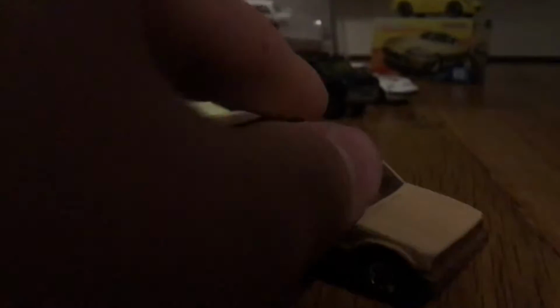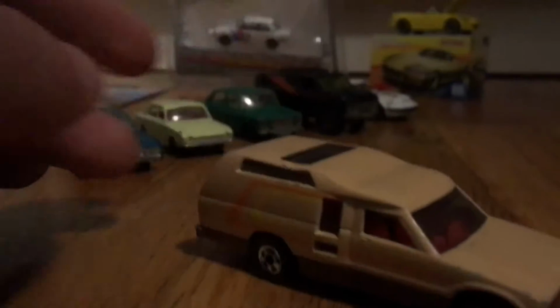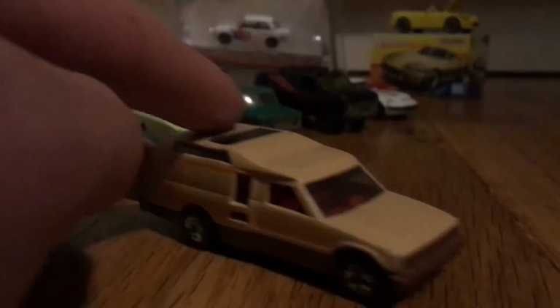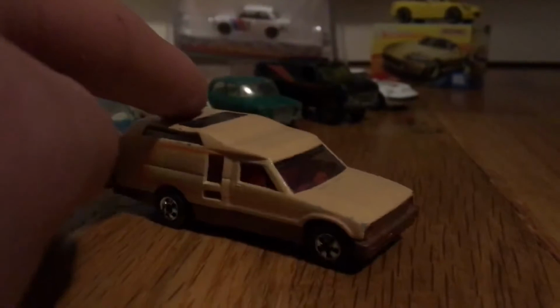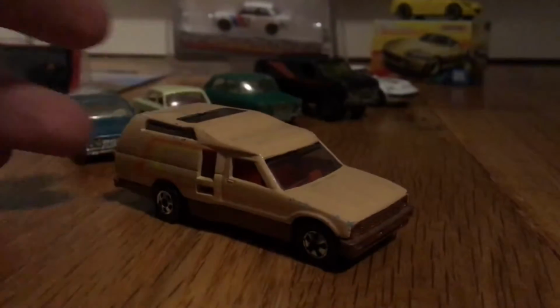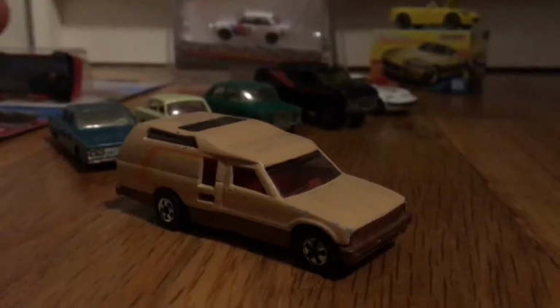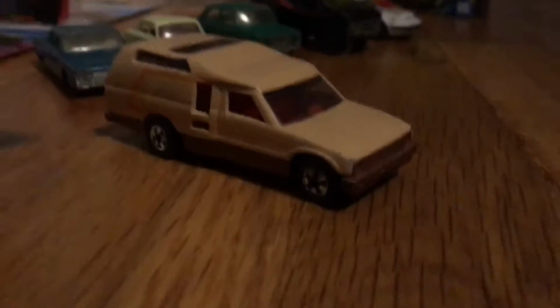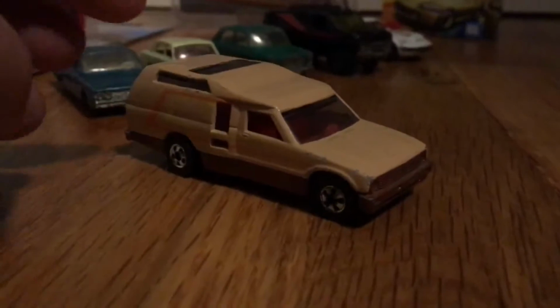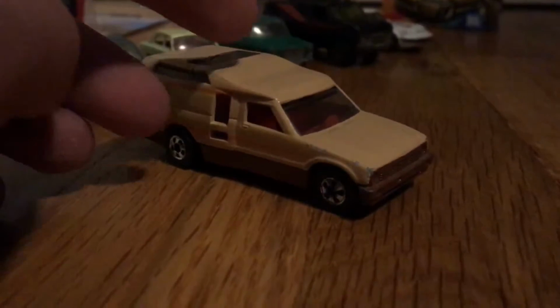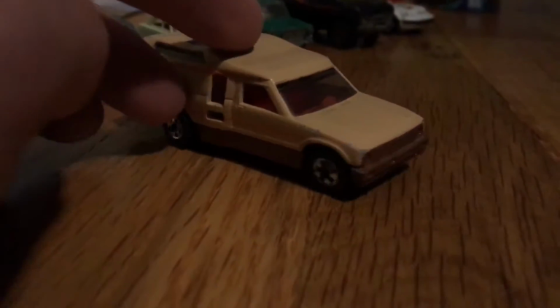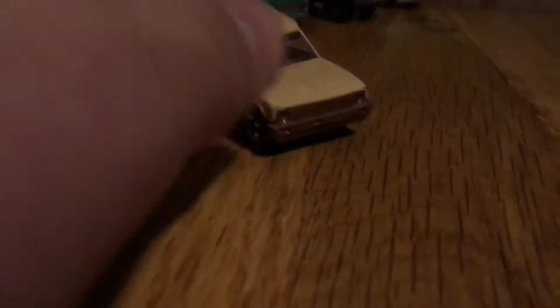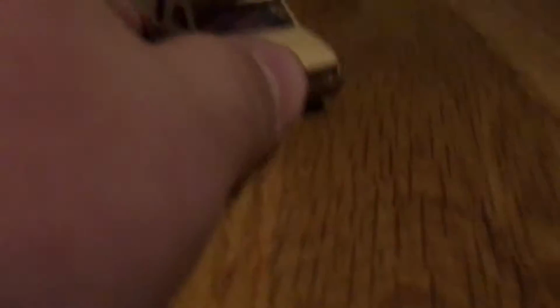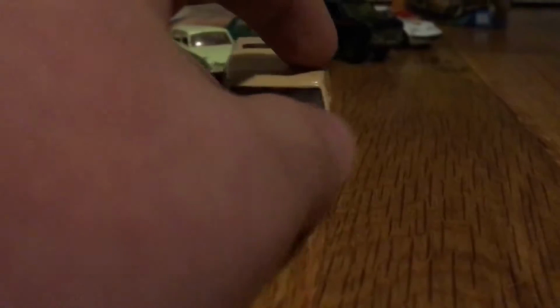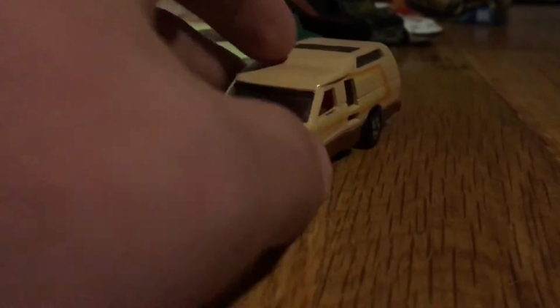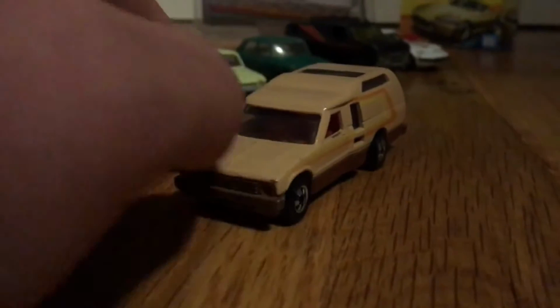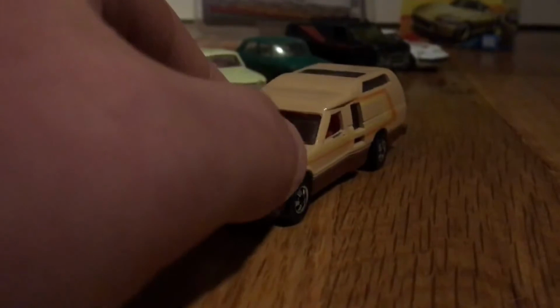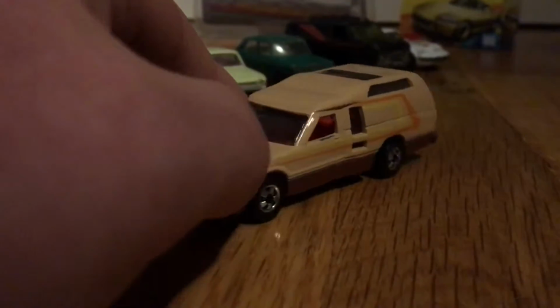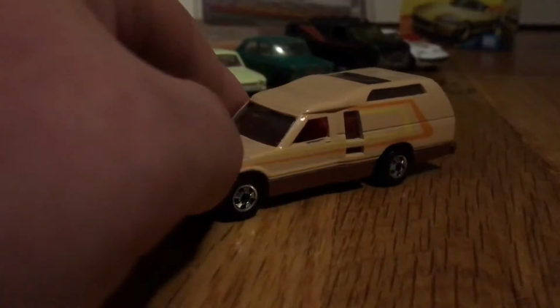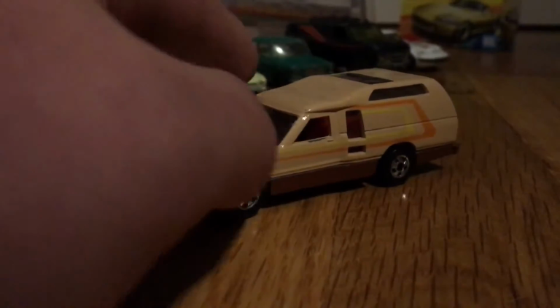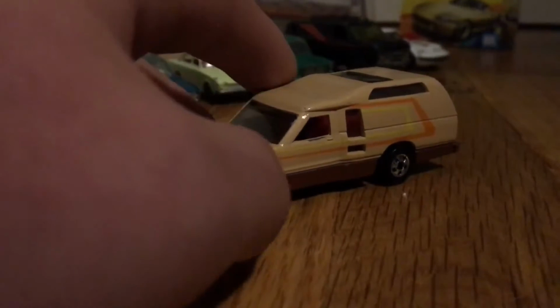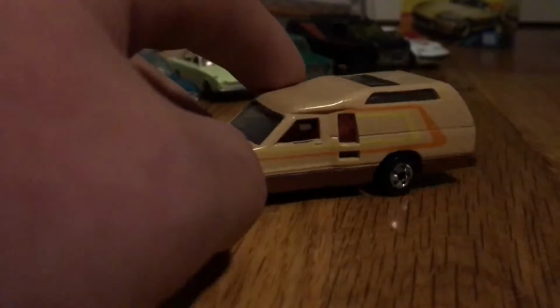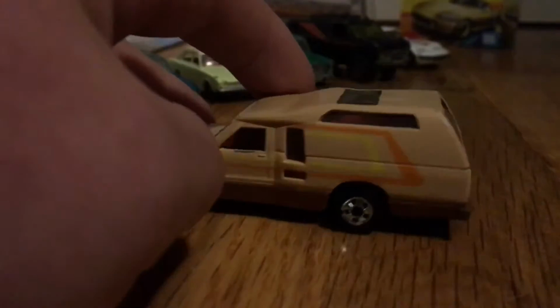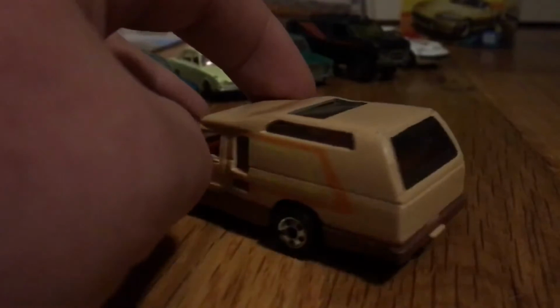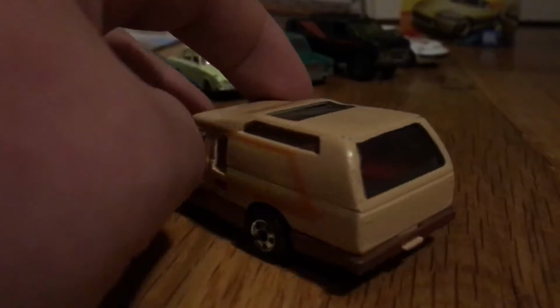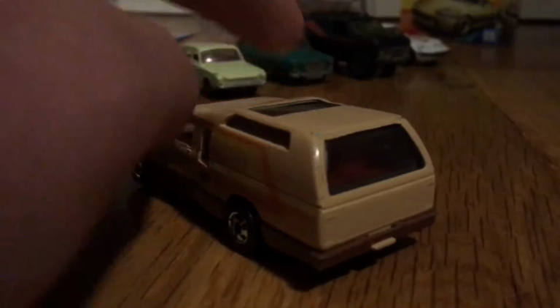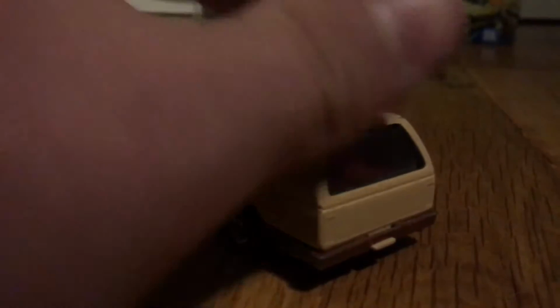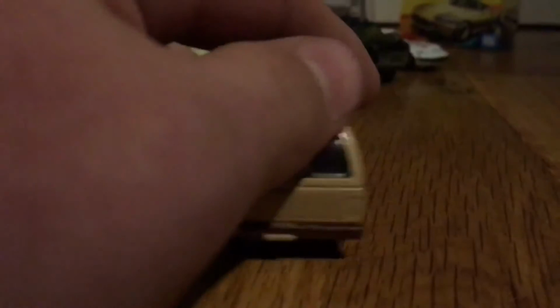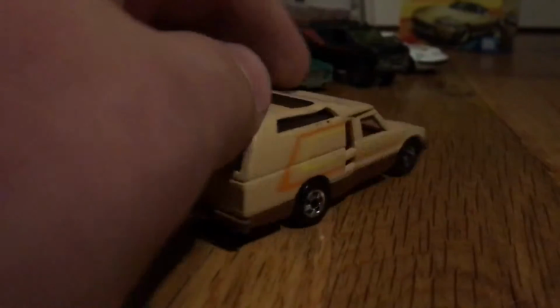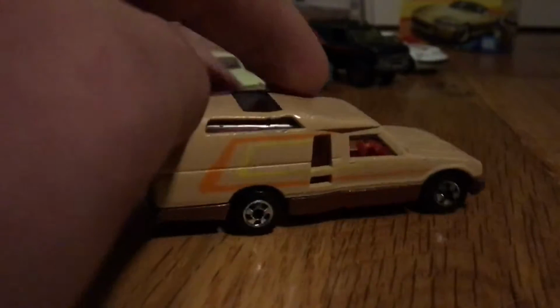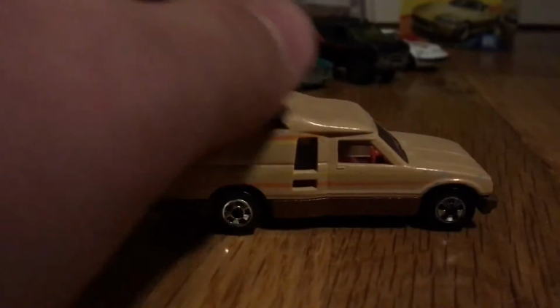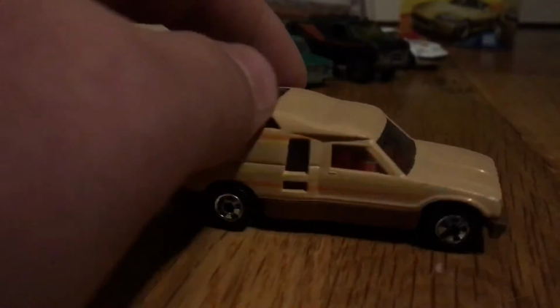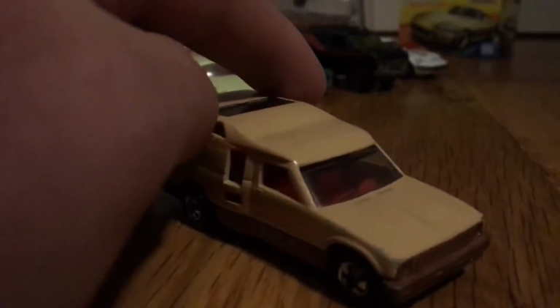I got this Hot Wheels Blackwall Mini Trek, which is meant to be like a Toyota camper conversion thing. I thought it was pretty cool for the price it was going for.